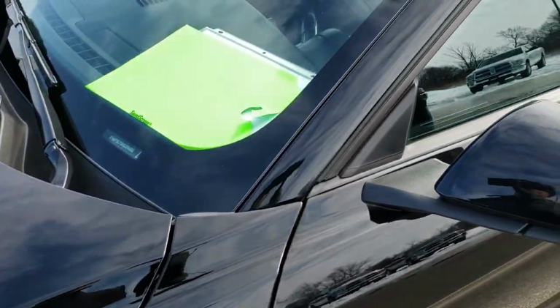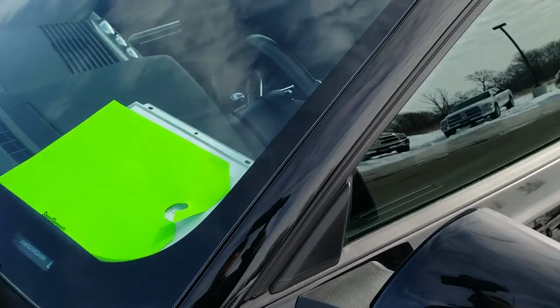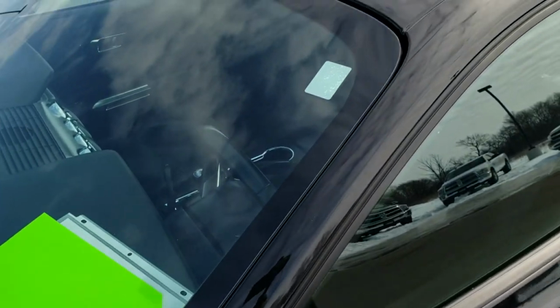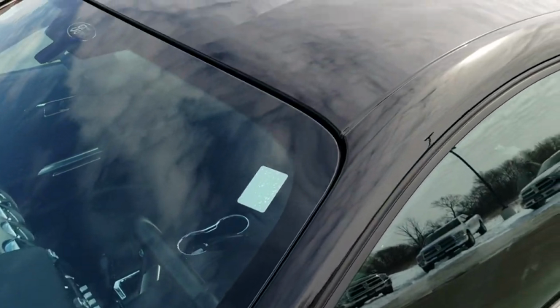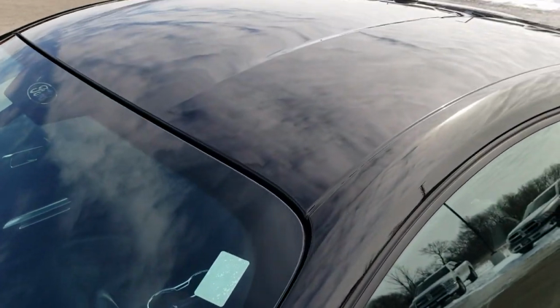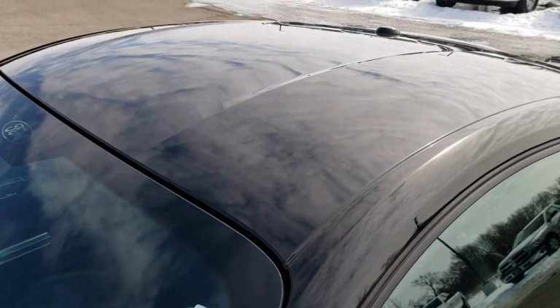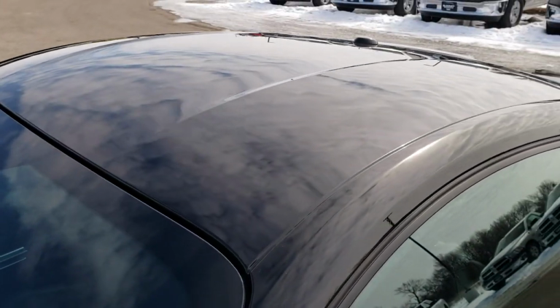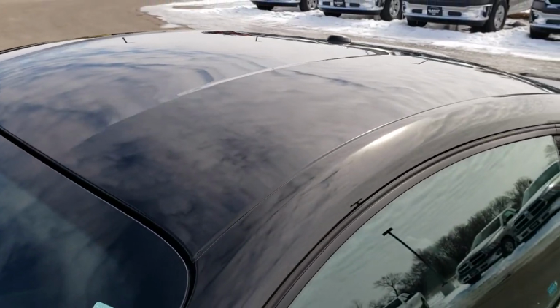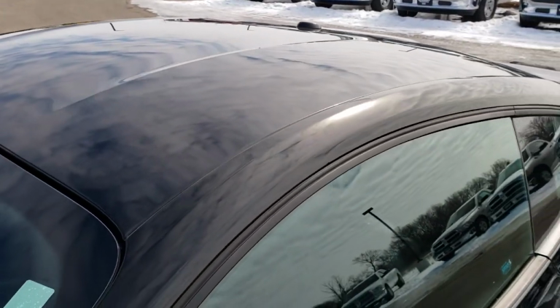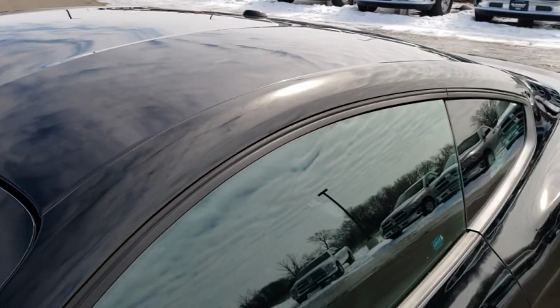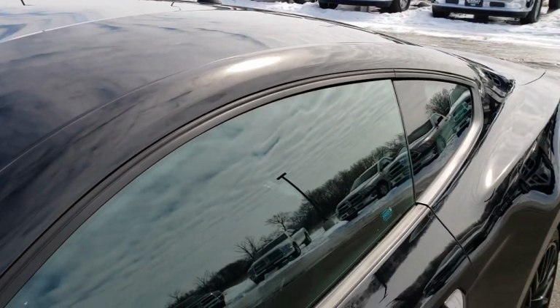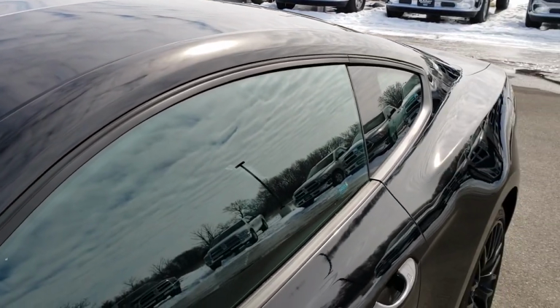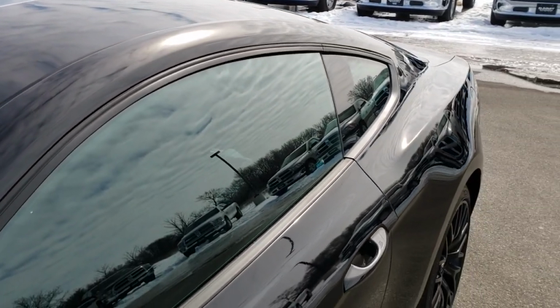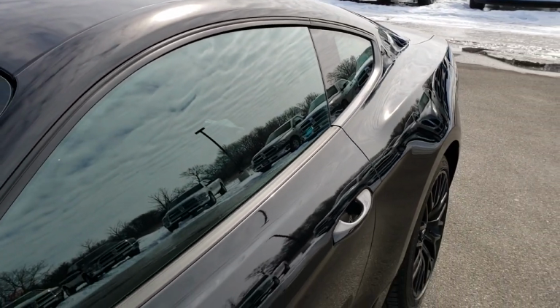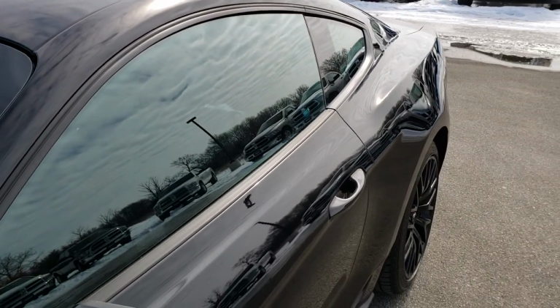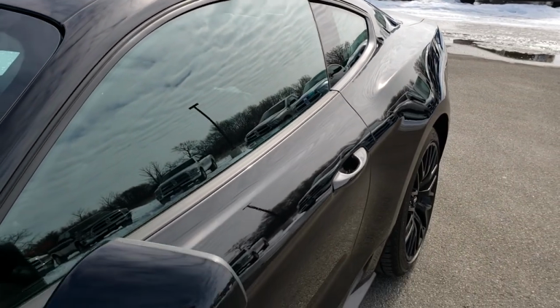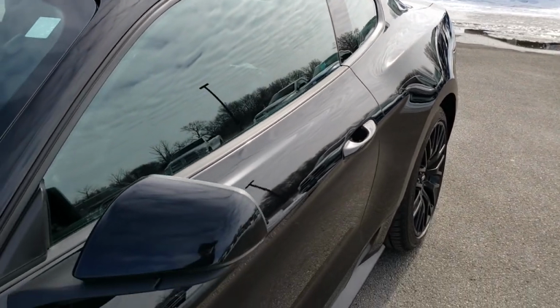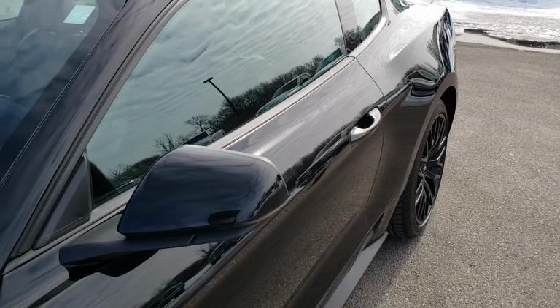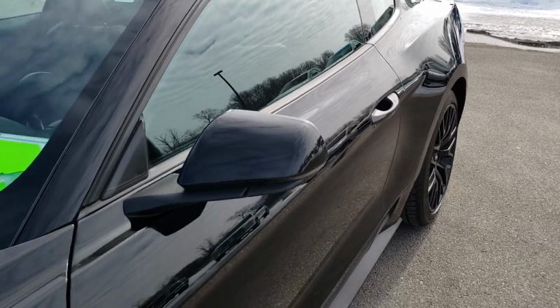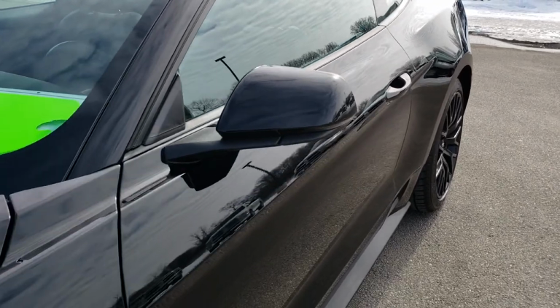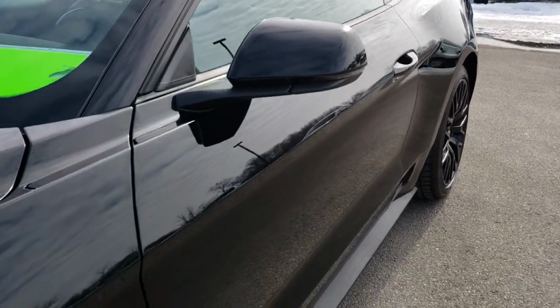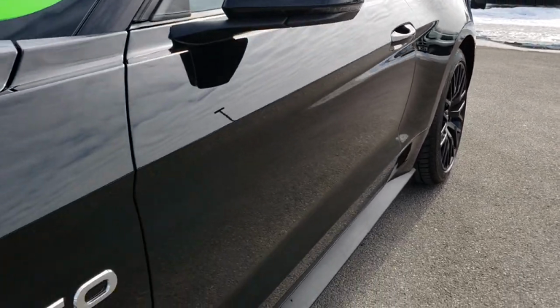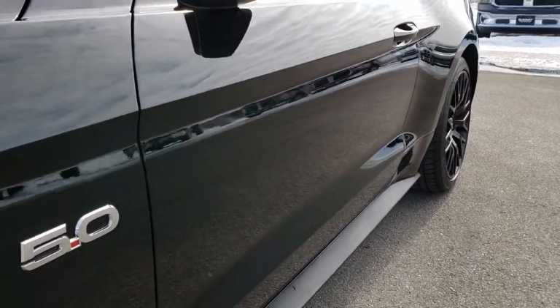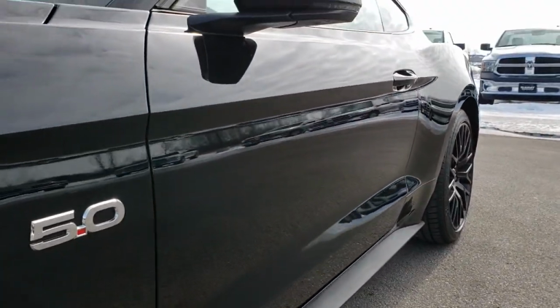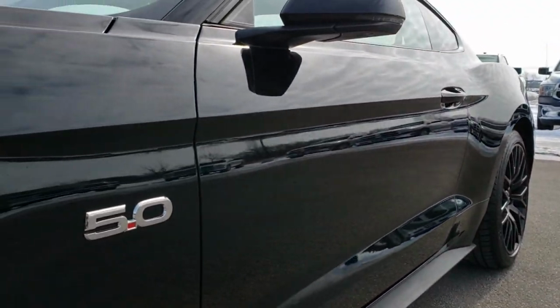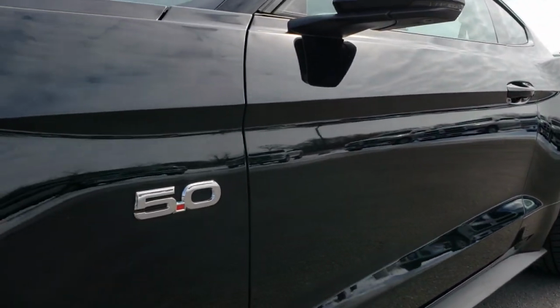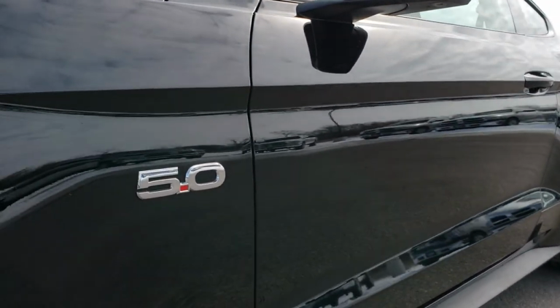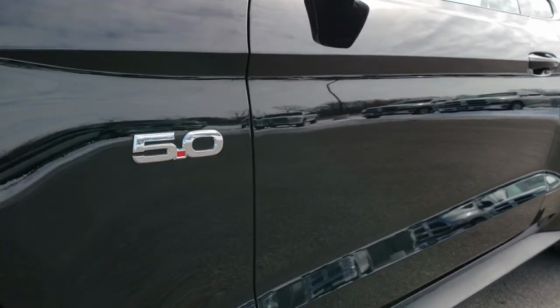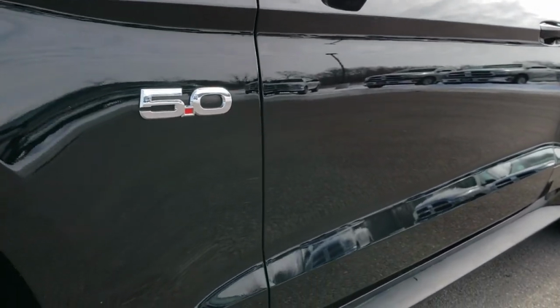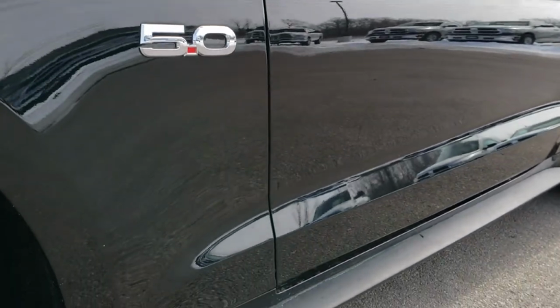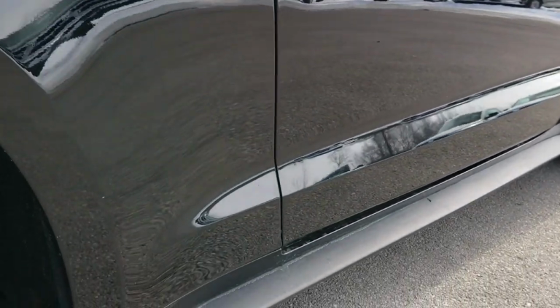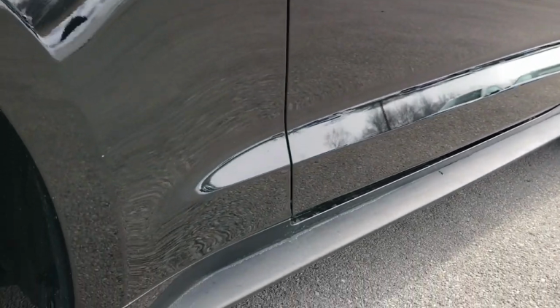We shoot all of our videos in 1080p so if you have HD capabilities on your computer, tablet, or smartphone device, turn them on now because it's like you're right here looking at the car with me.